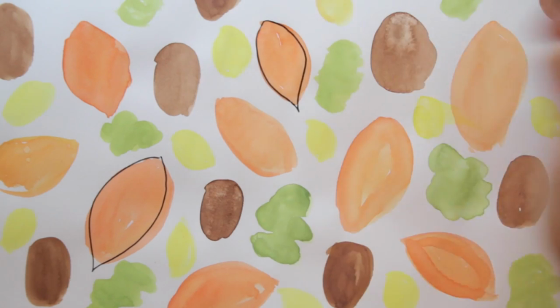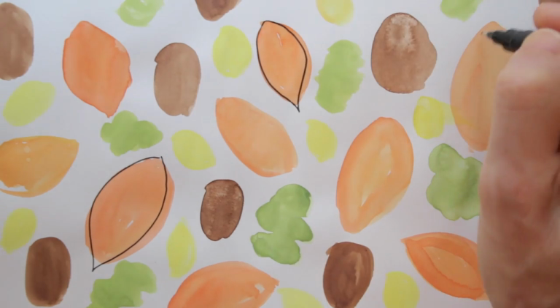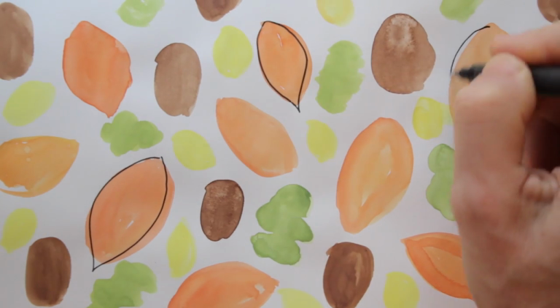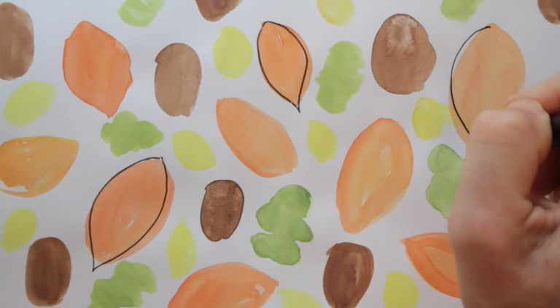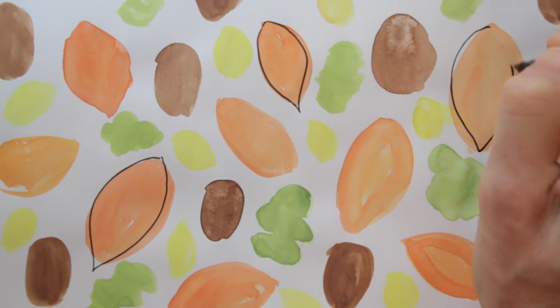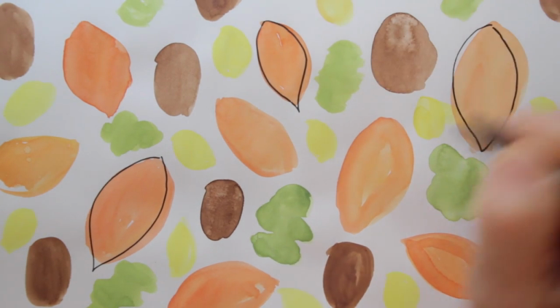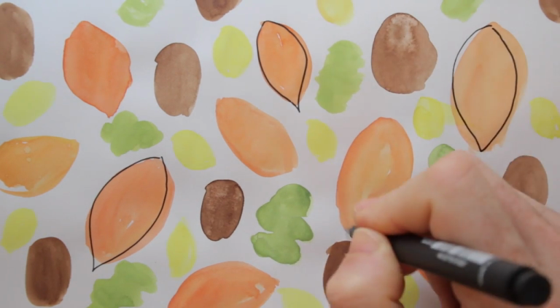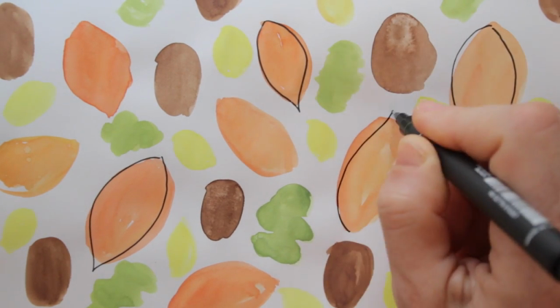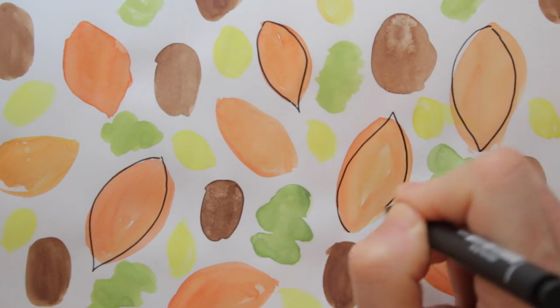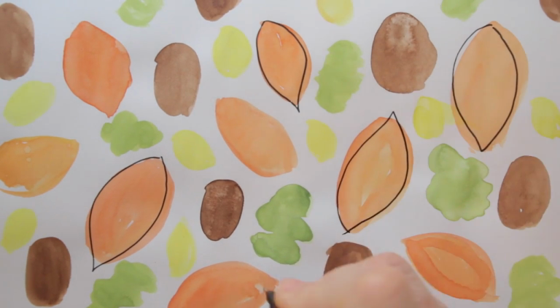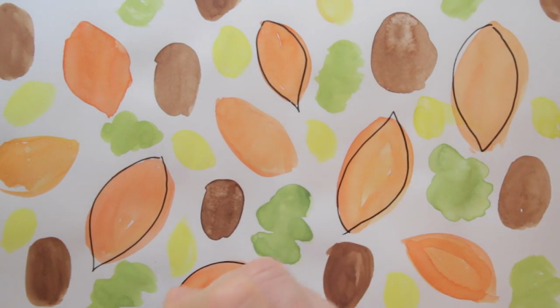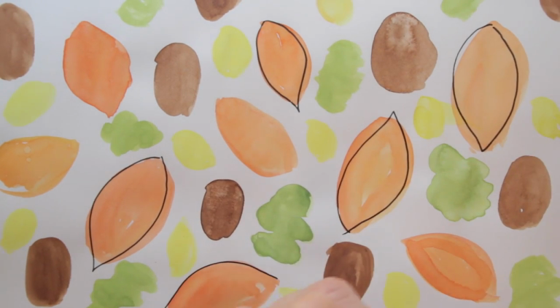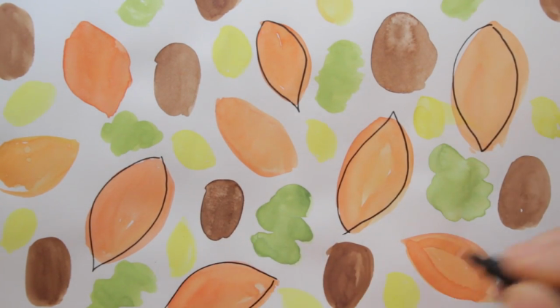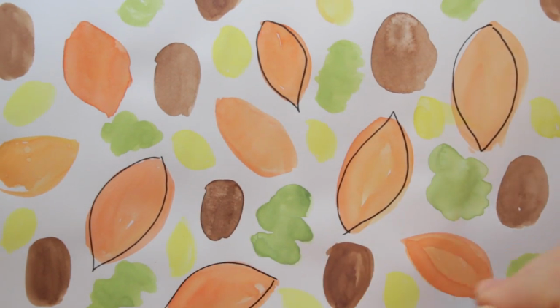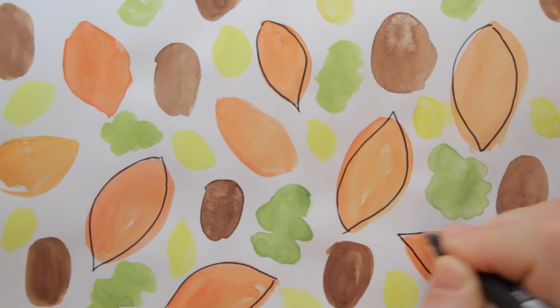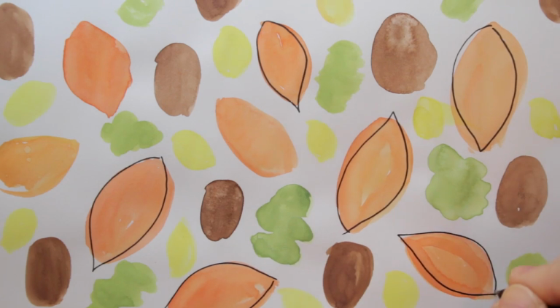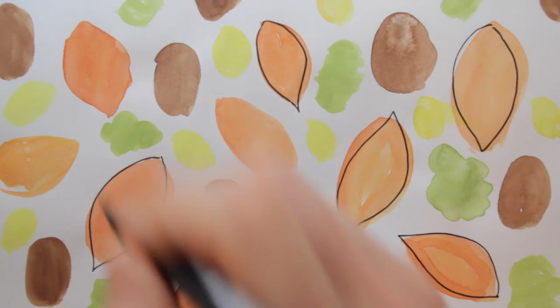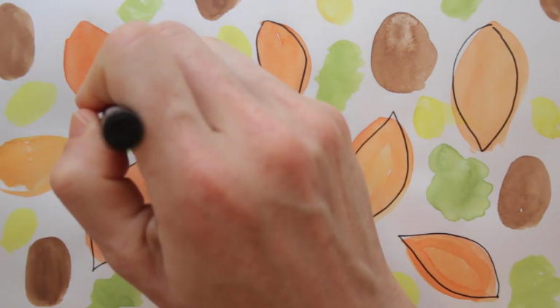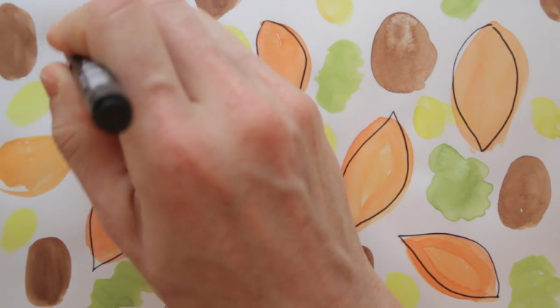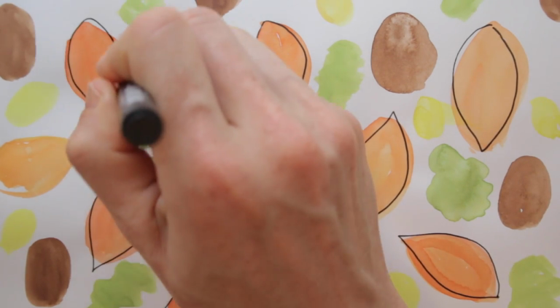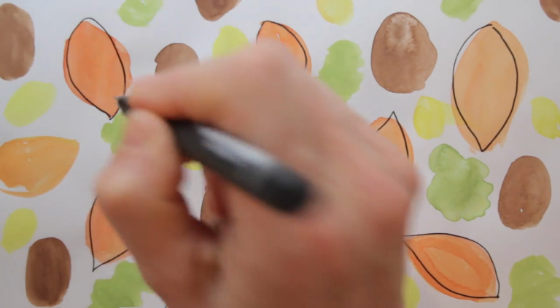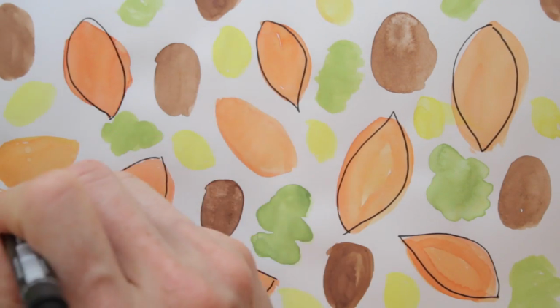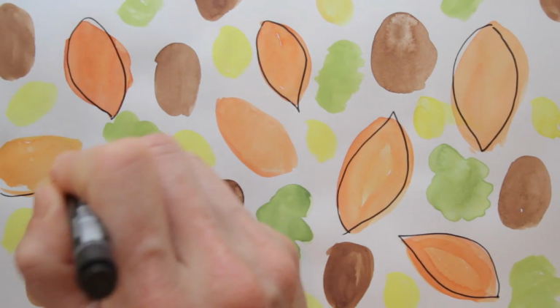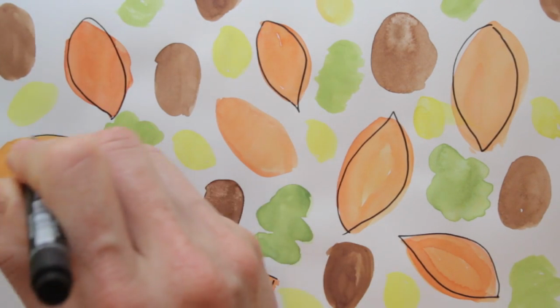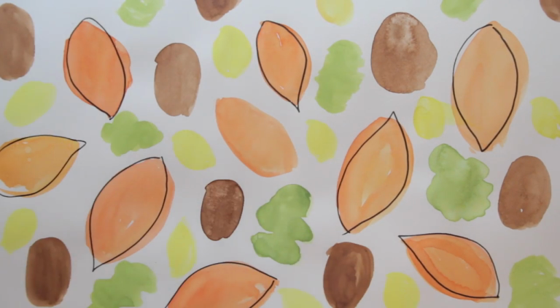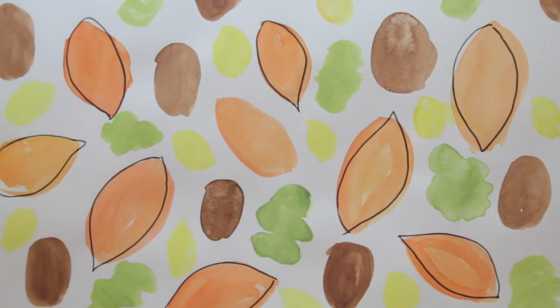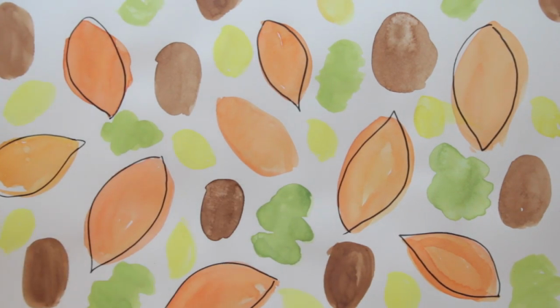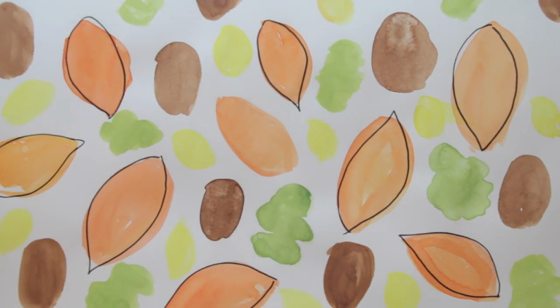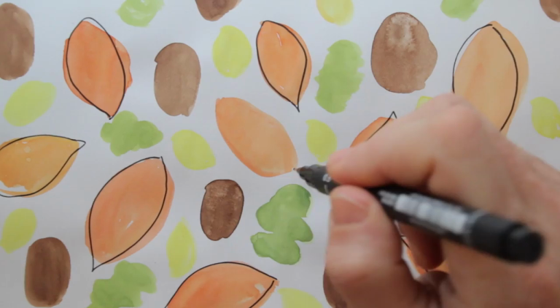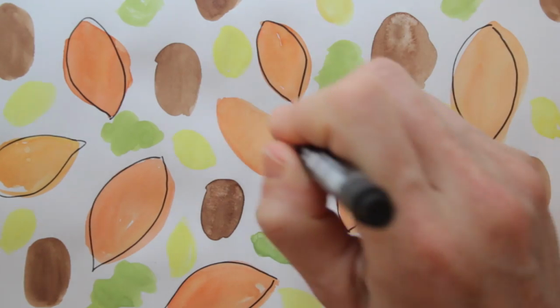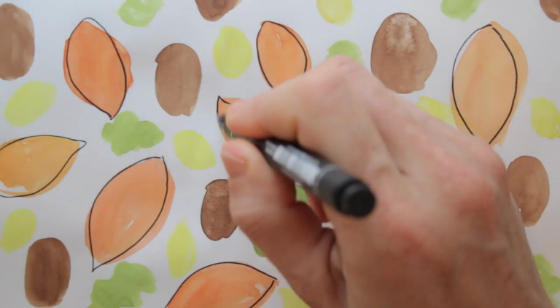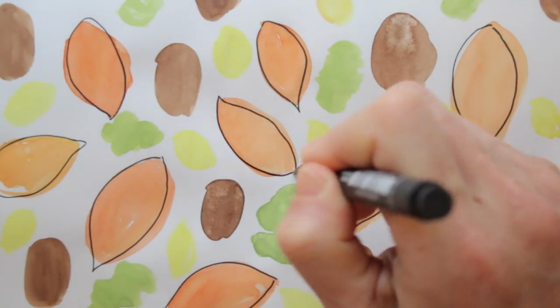With bold black lines, I draw the leaf shapes on top of the paint. I'm not tracing the paint shape, but using it as a background color for the shapes that I'm drawing.